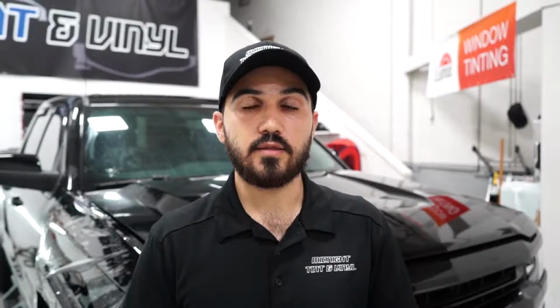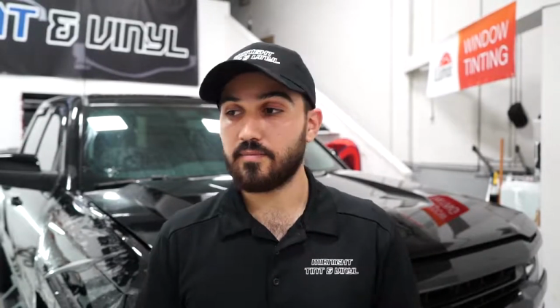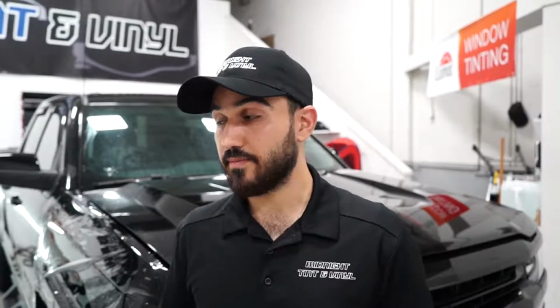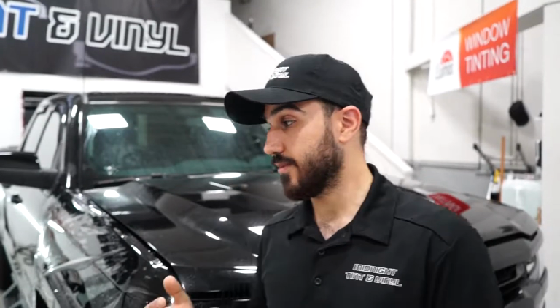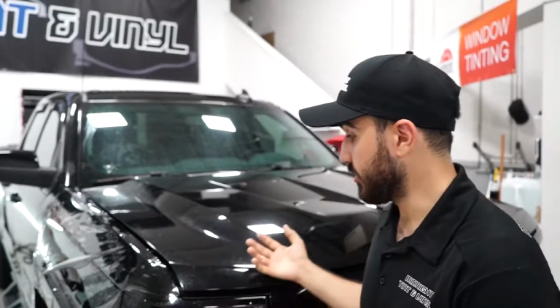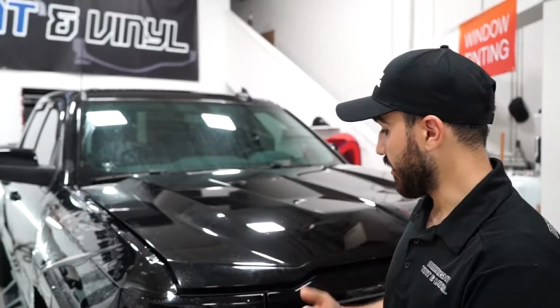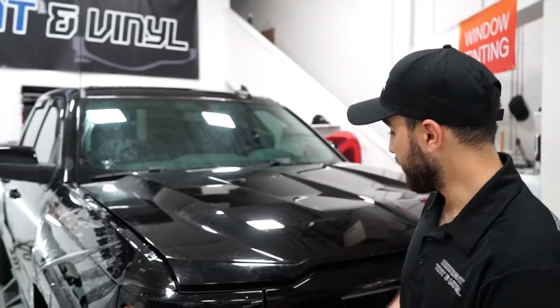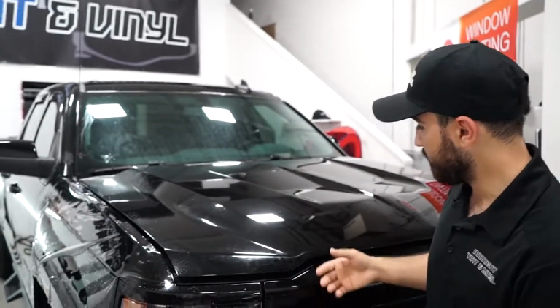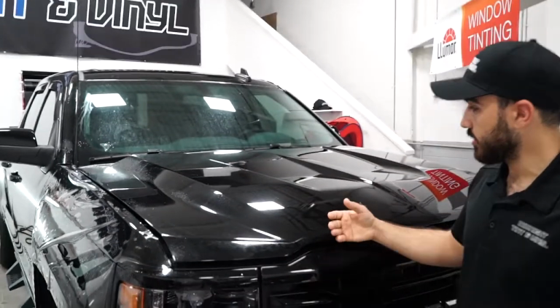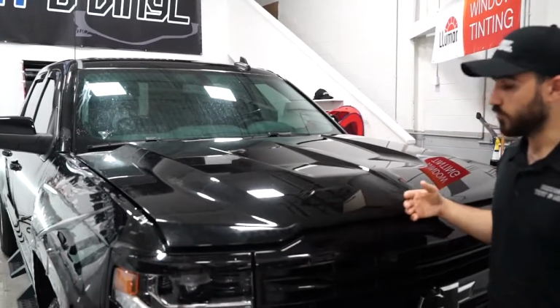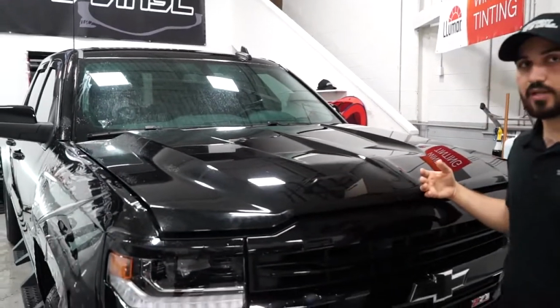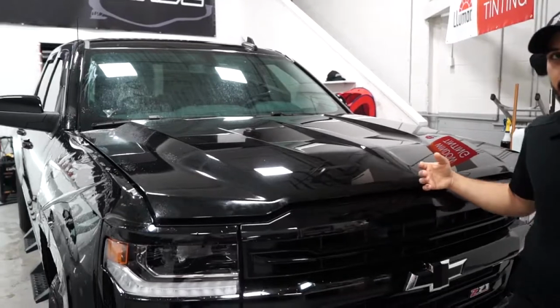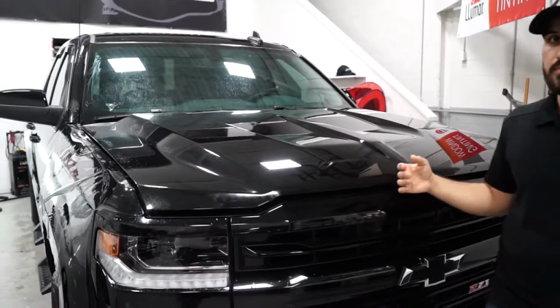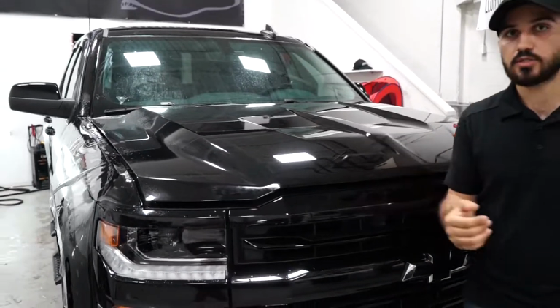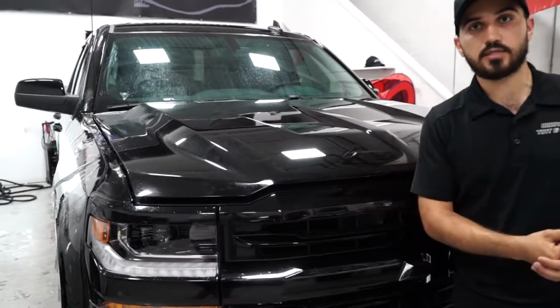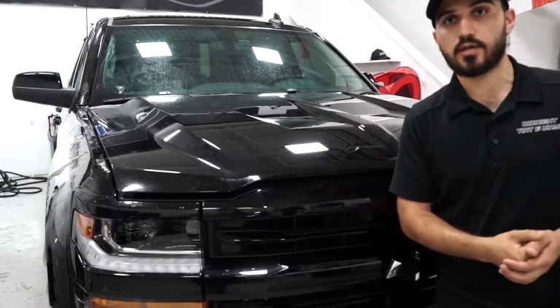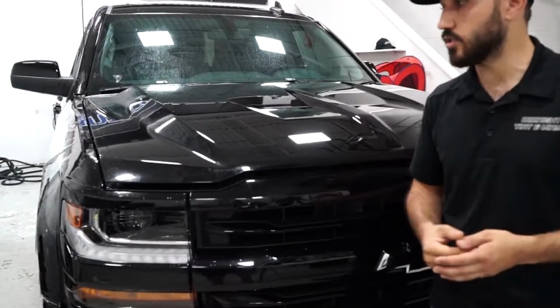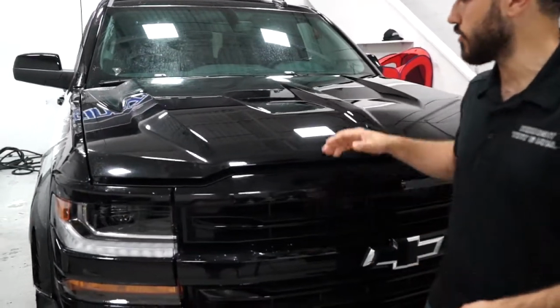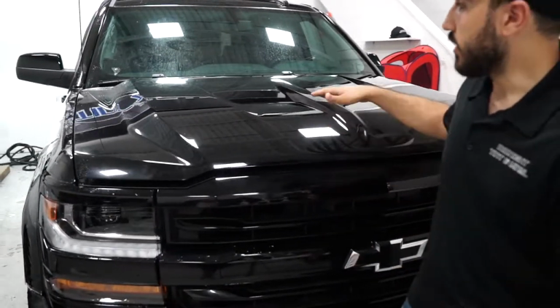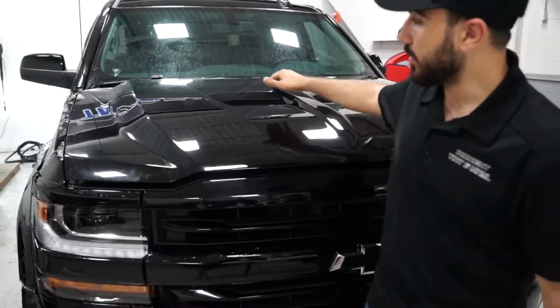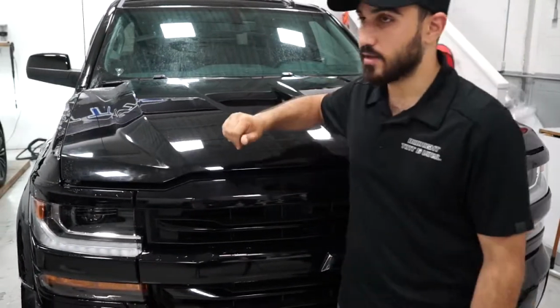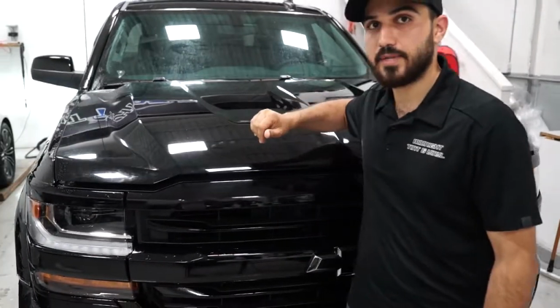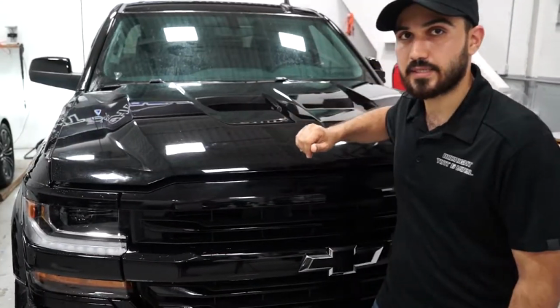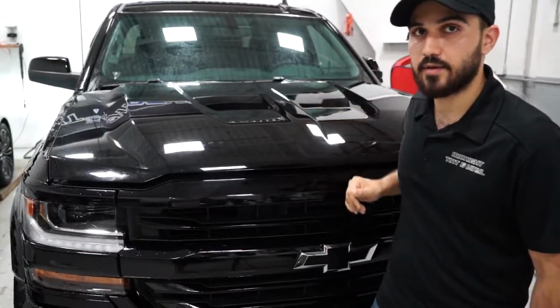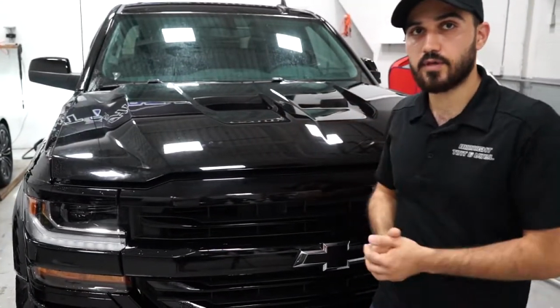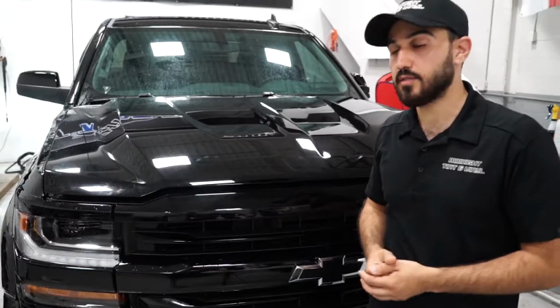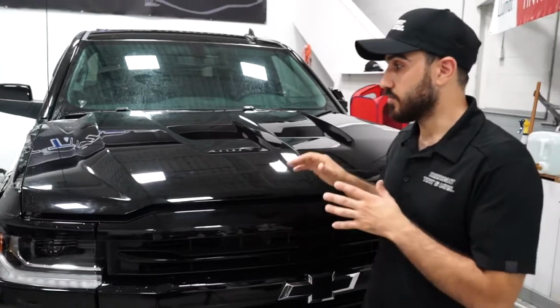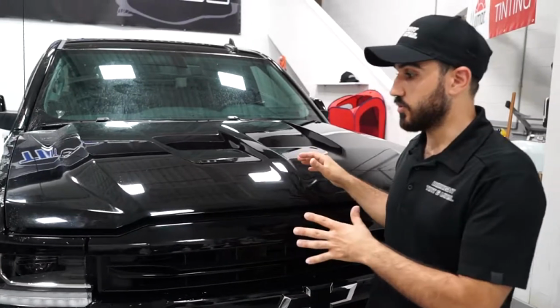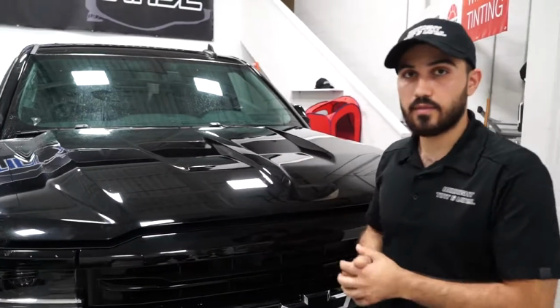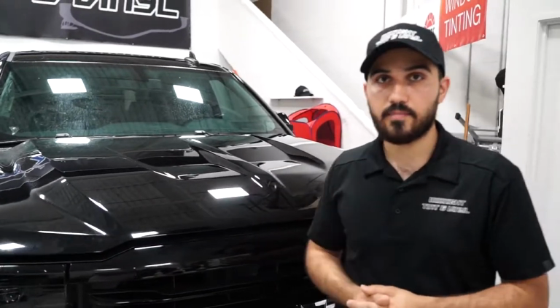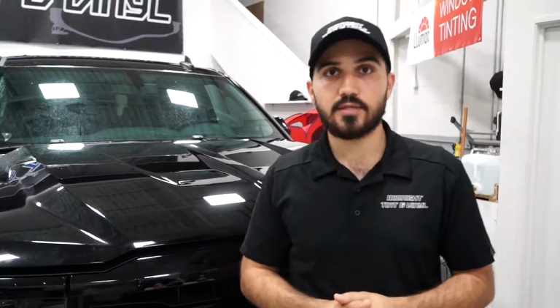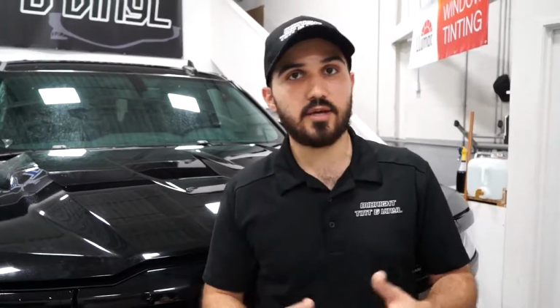Everything is seamless. We do a lot of custom installs, and we deal with a lot of complex vehicles to get the best install. So if you want, come to us.